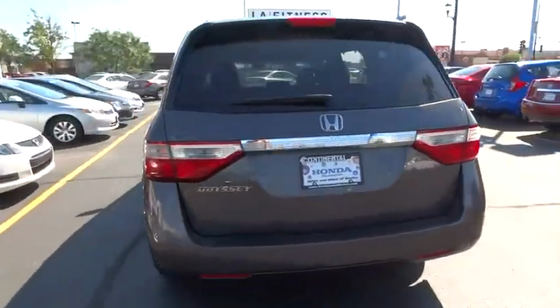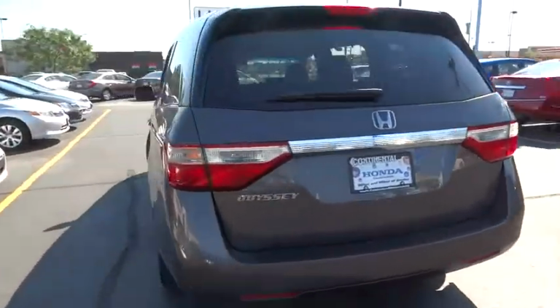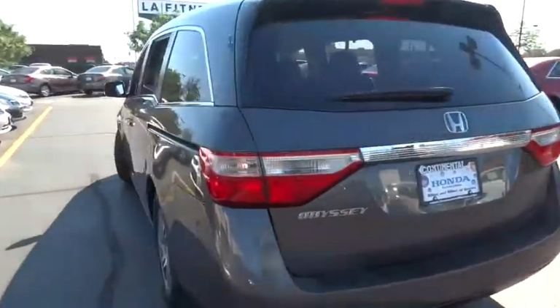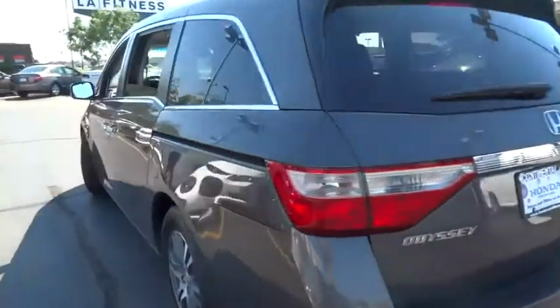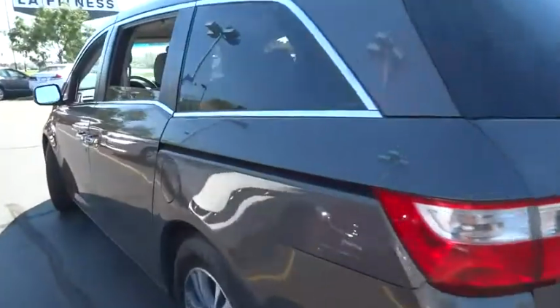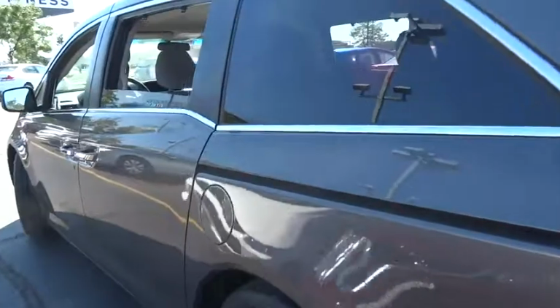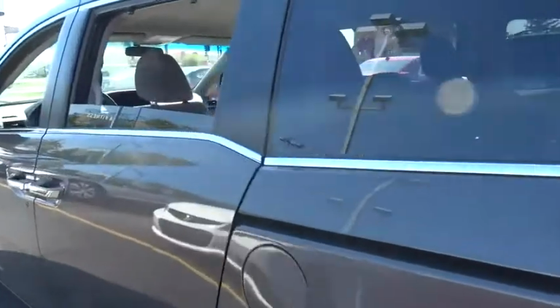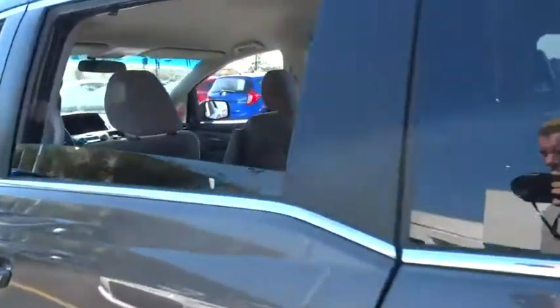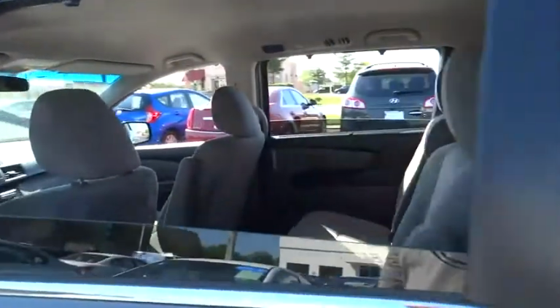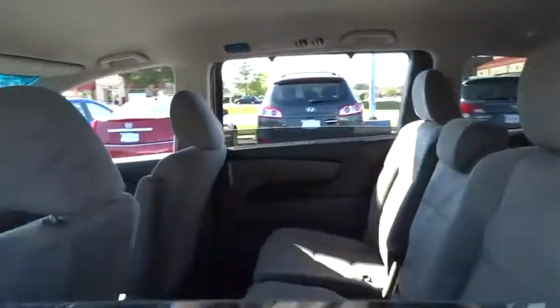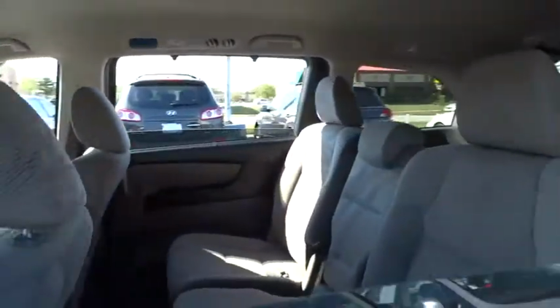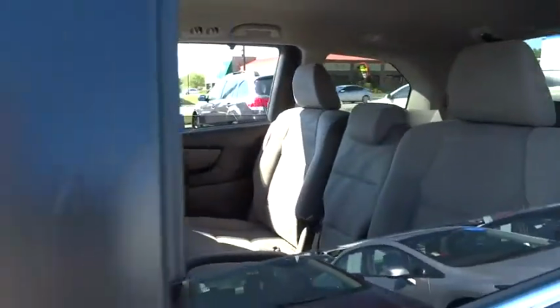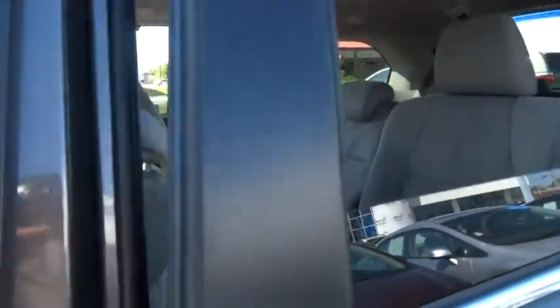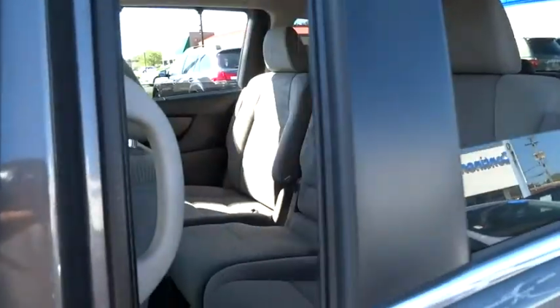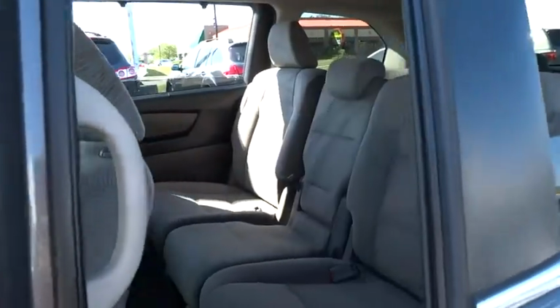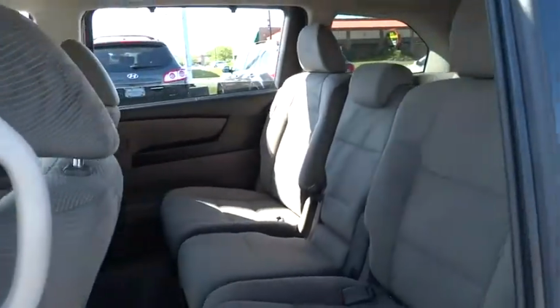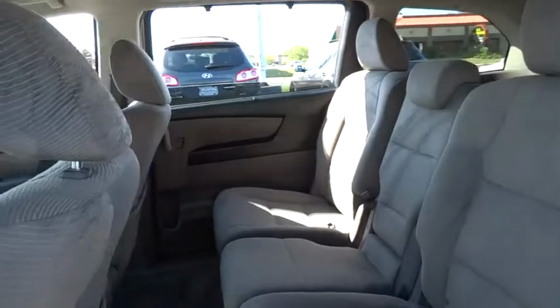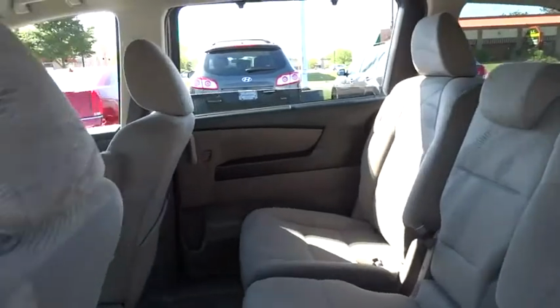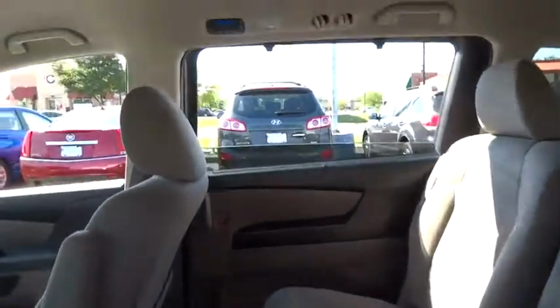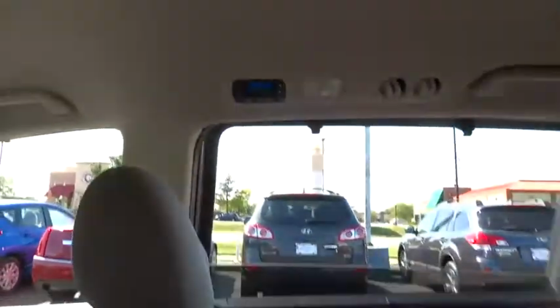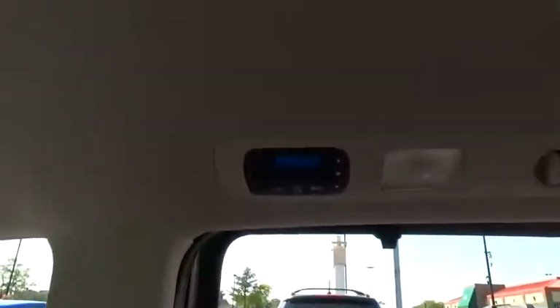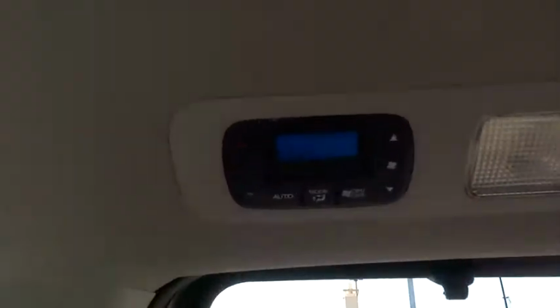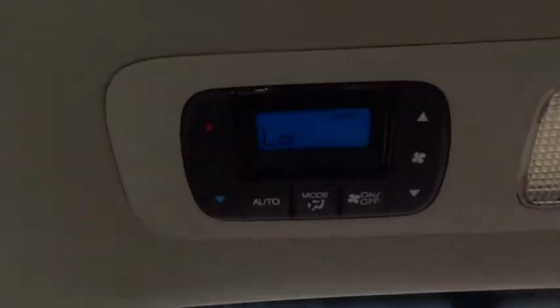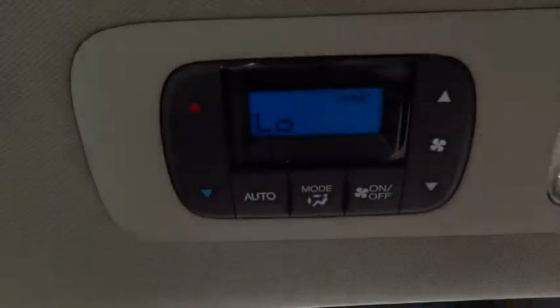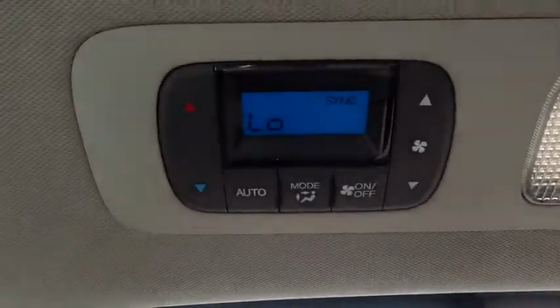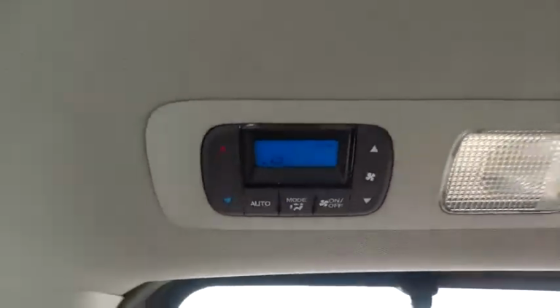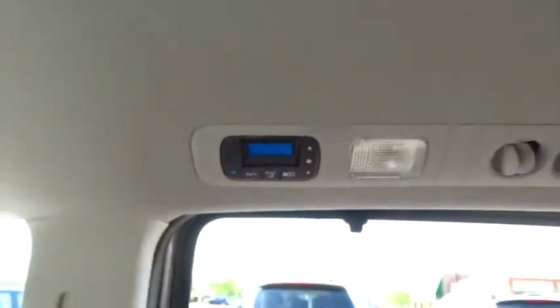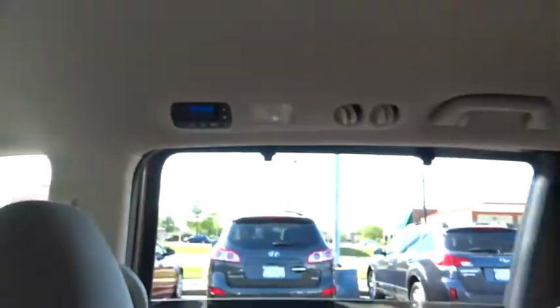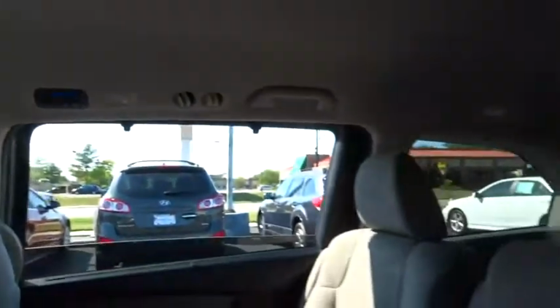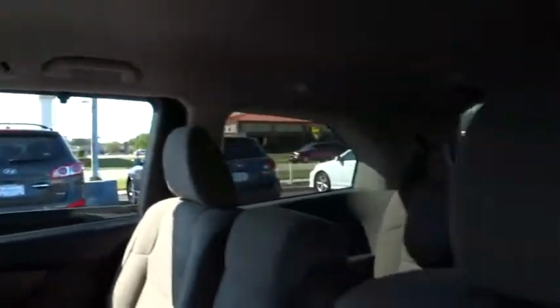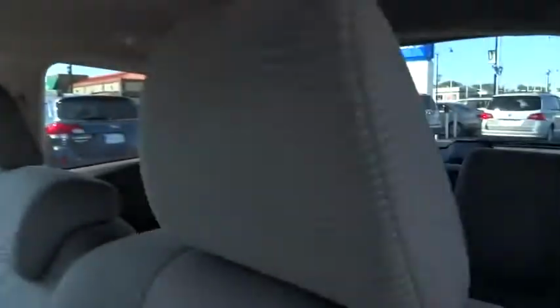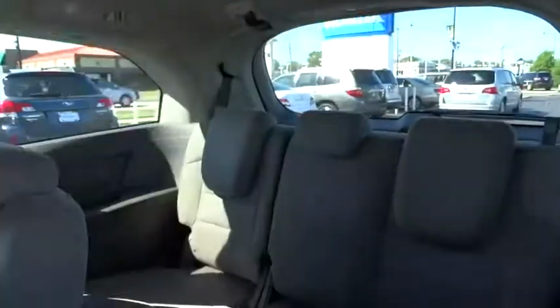Four-wheel disc brakes, aluminum wheels, floor mats, hard disk drive media storage, cruise control, rear defrost, premium sound system, universal garage door opener, climate control, AM-FM stereo radio, FWD.